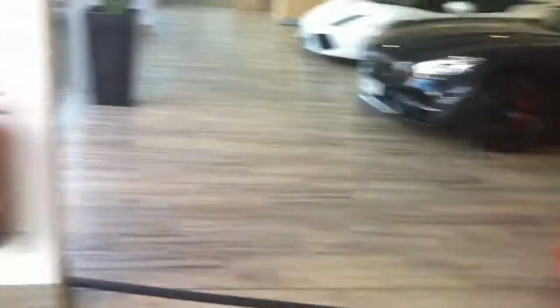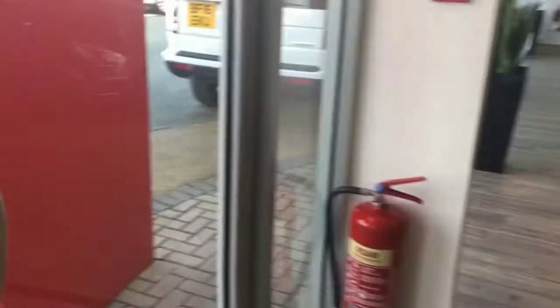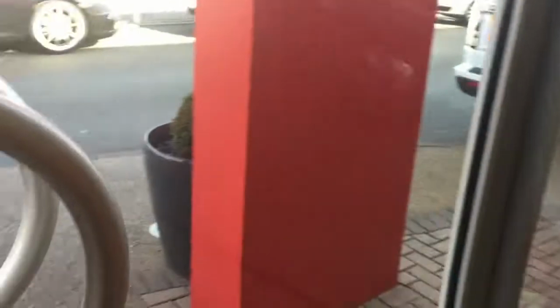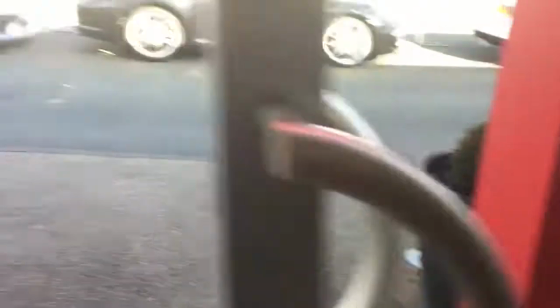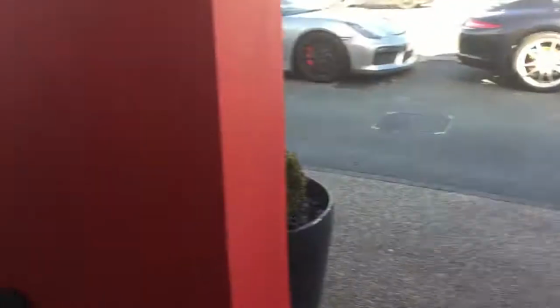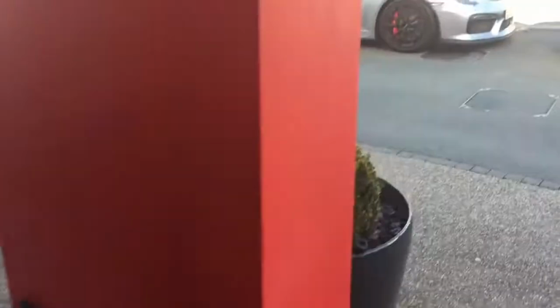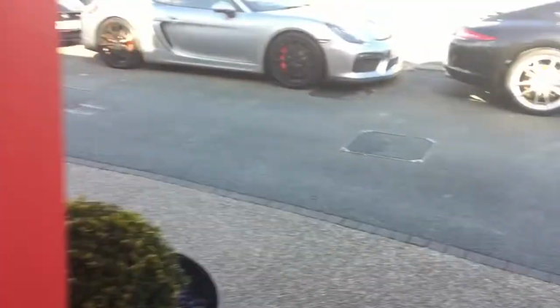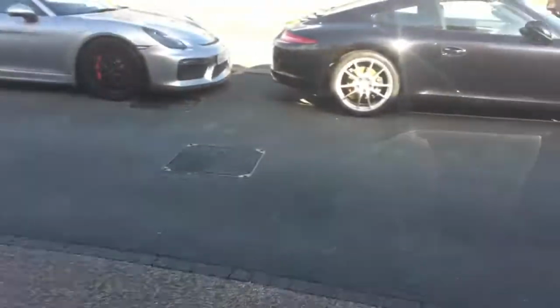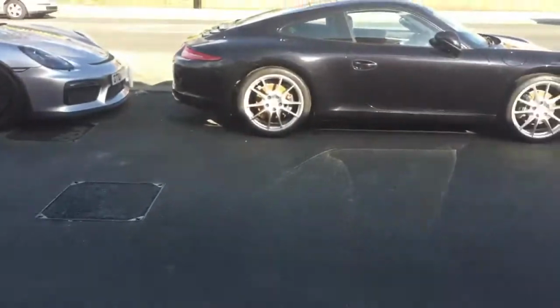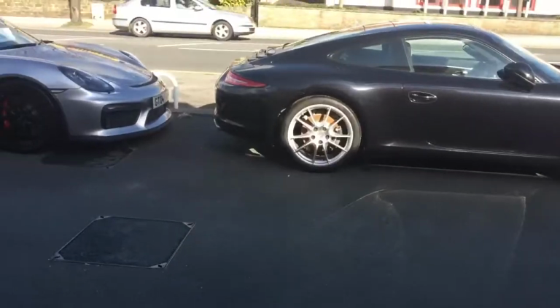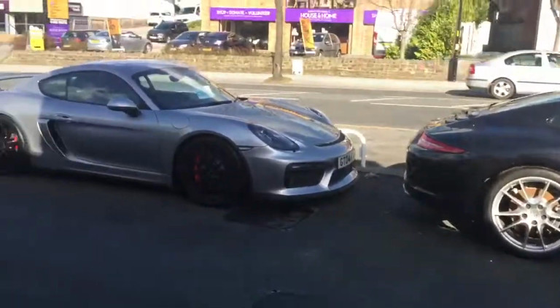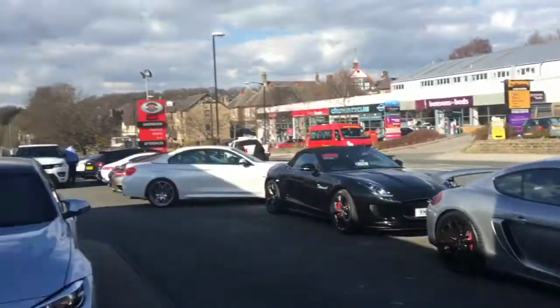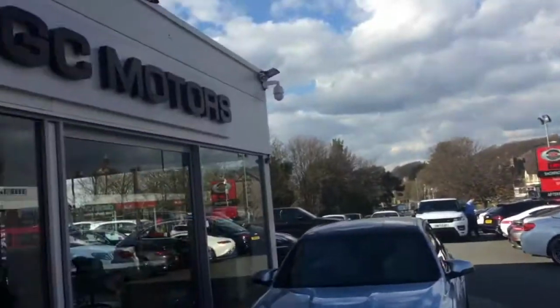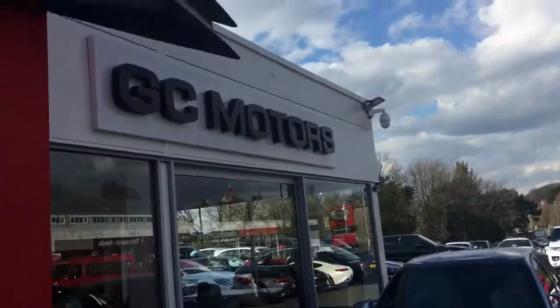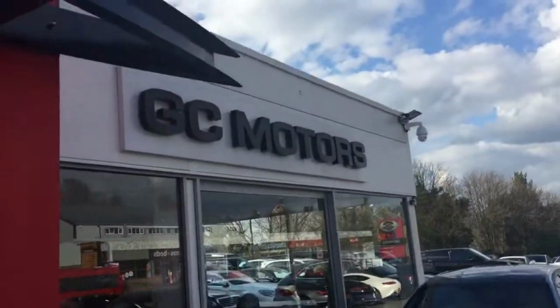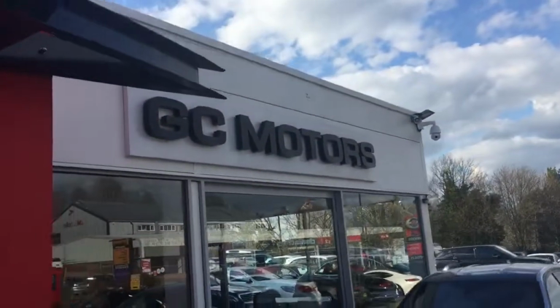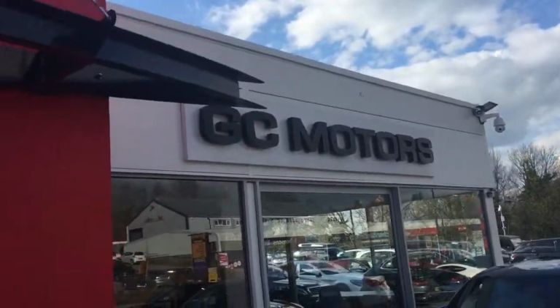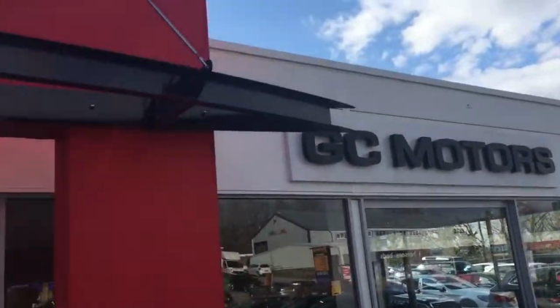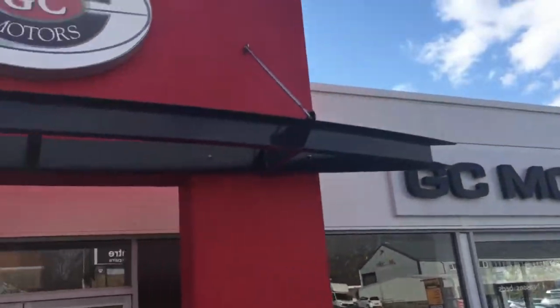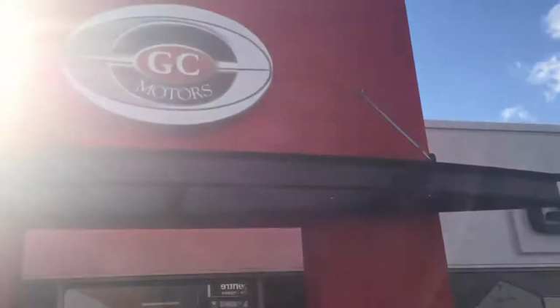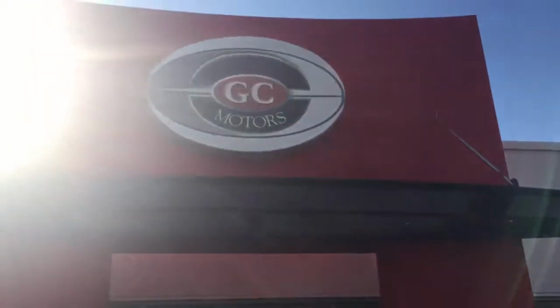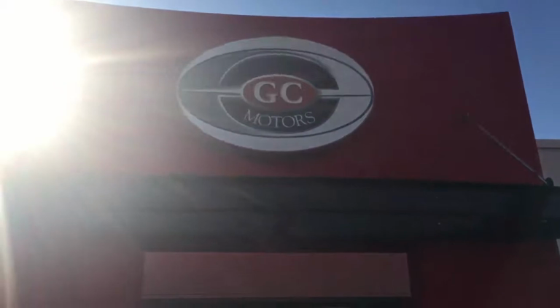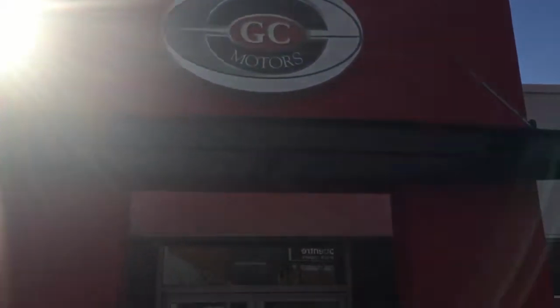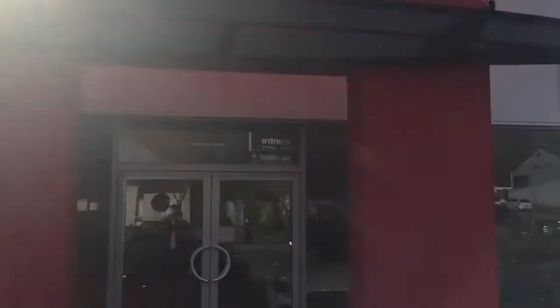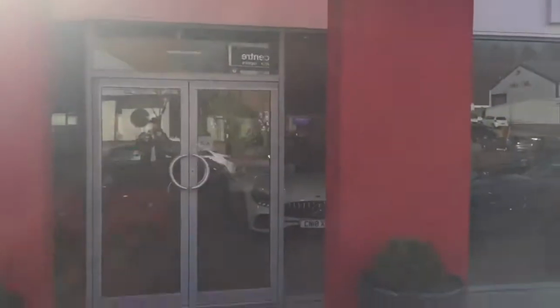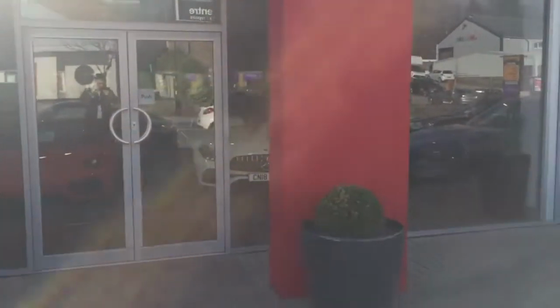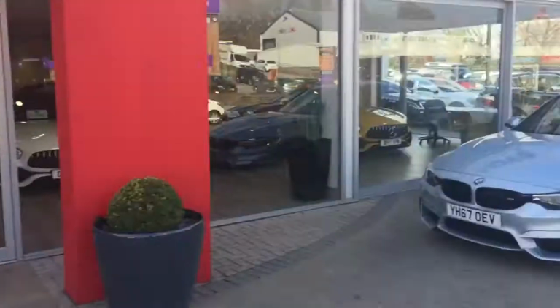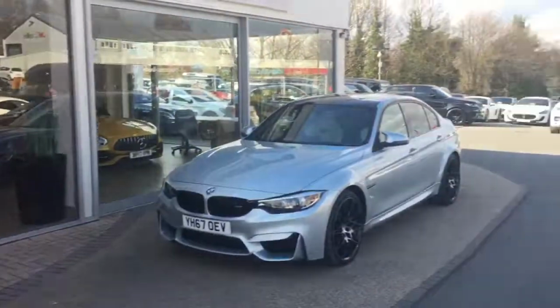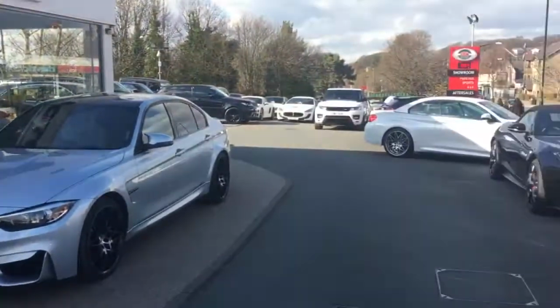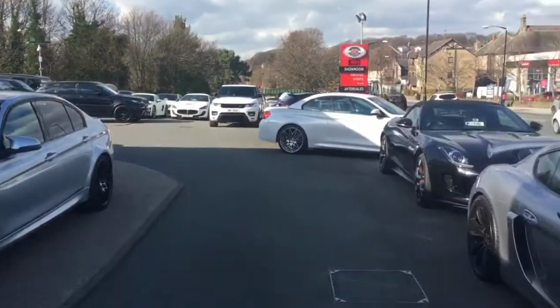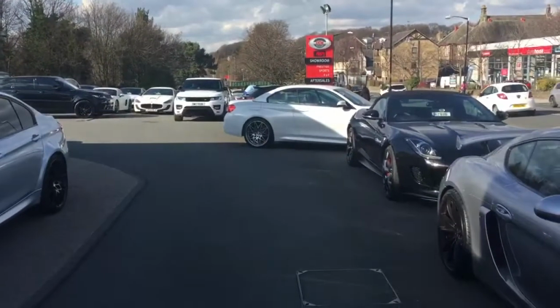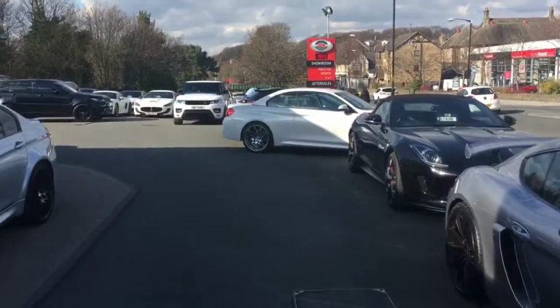Just take you outside now — we've got our dealership there, GC Motors in the flesh, looking lovely in the sunlight, which you can't say very often in Harrogate because it's never sunny and almost always raining.